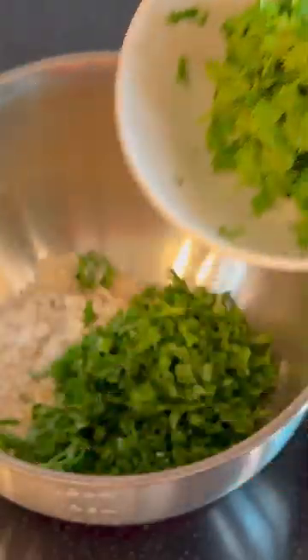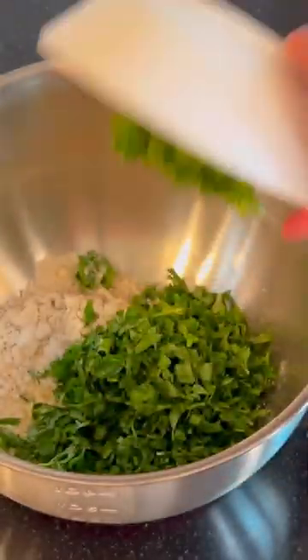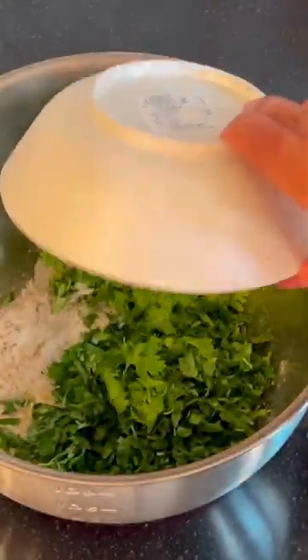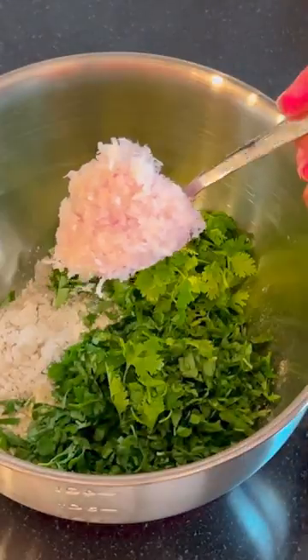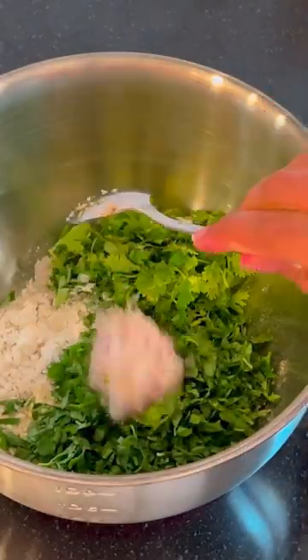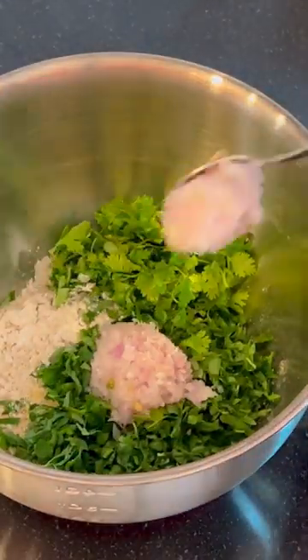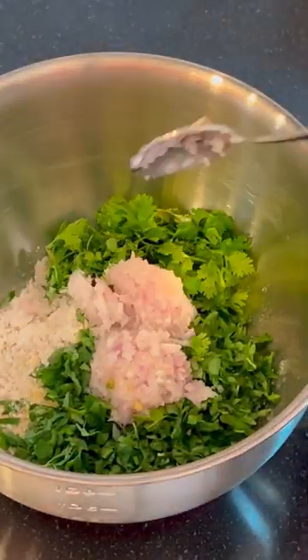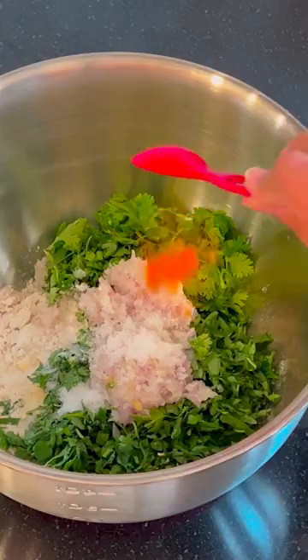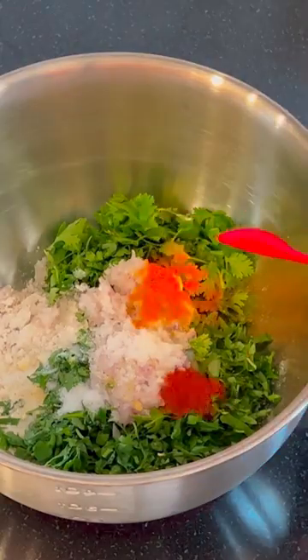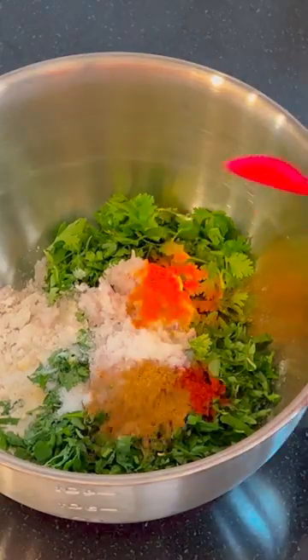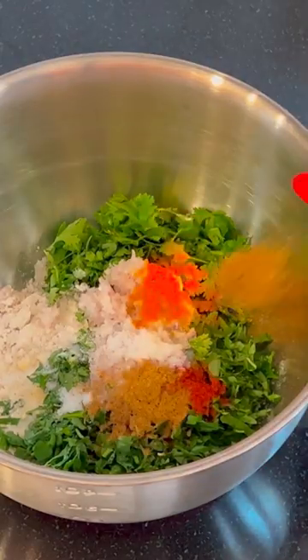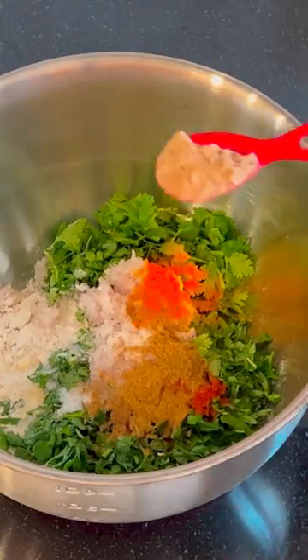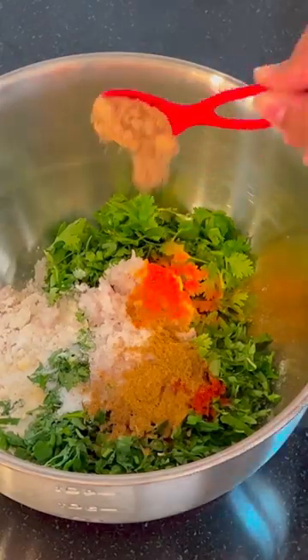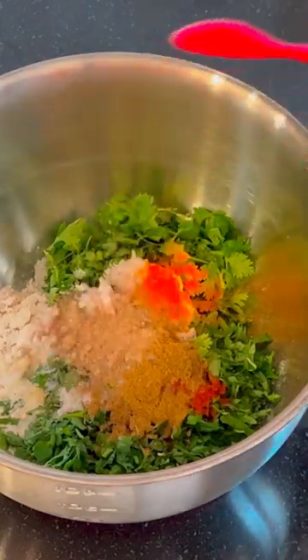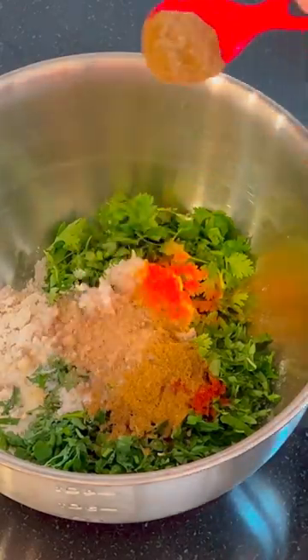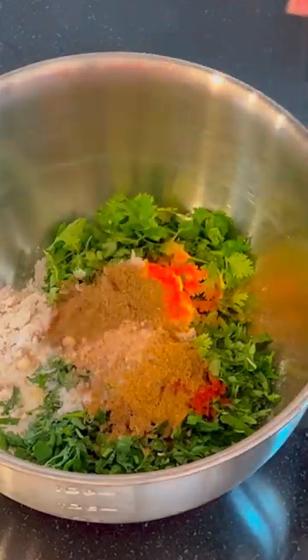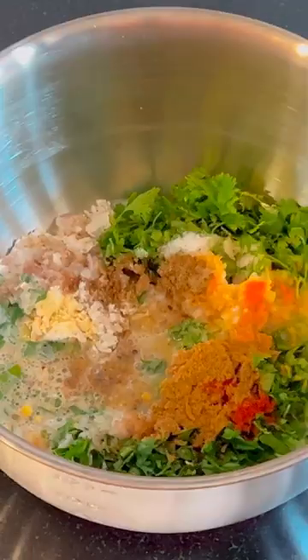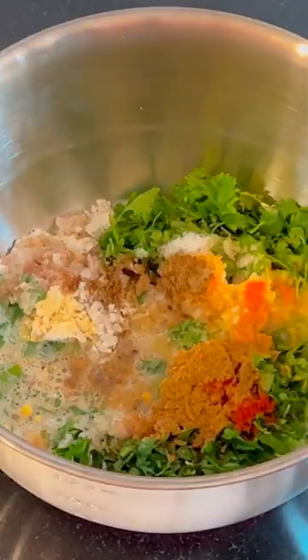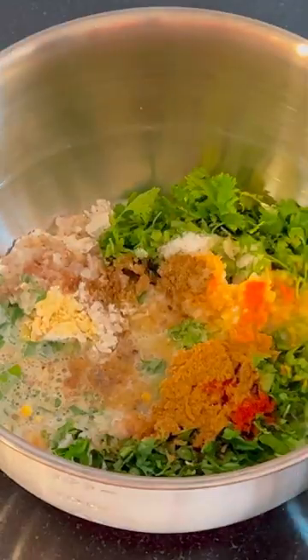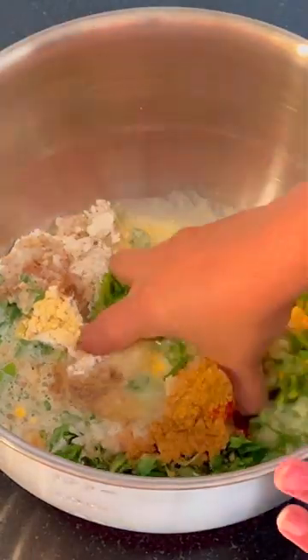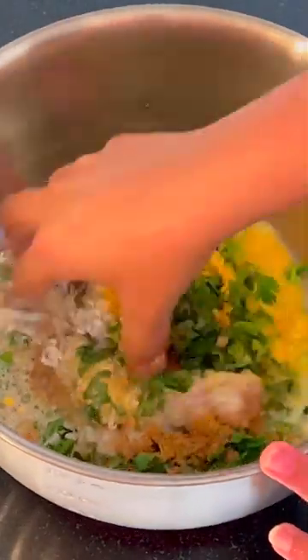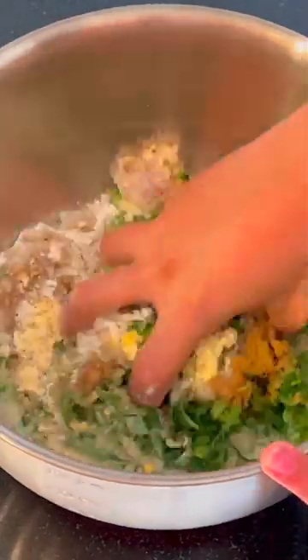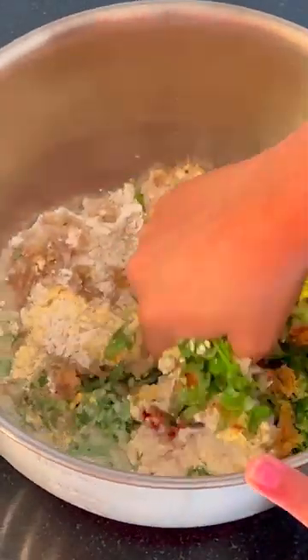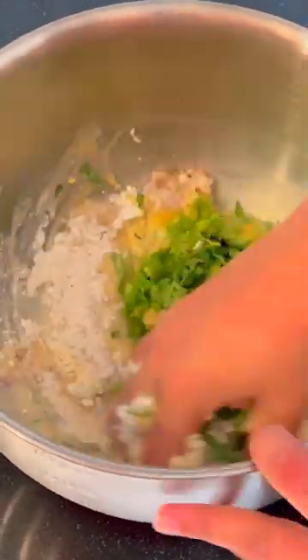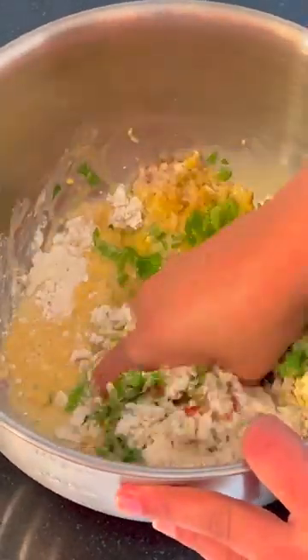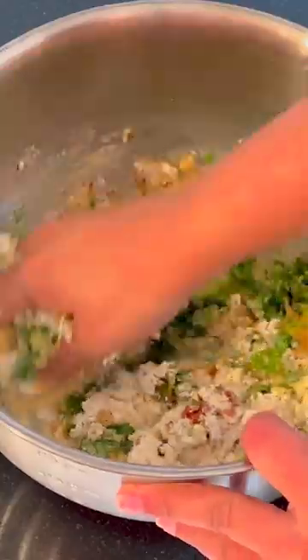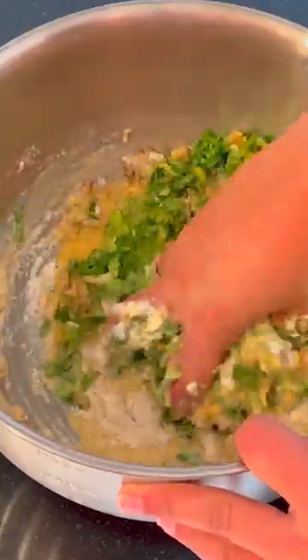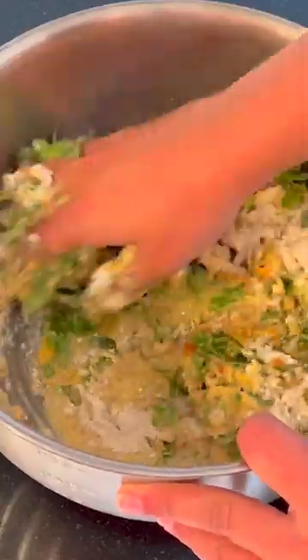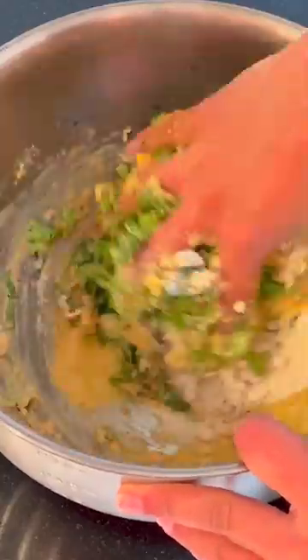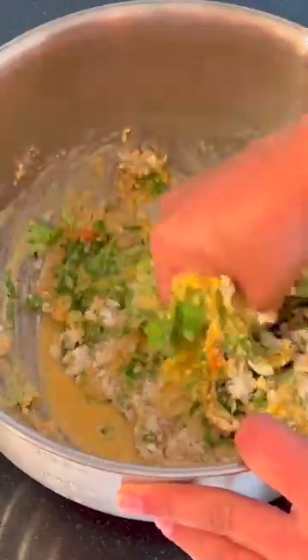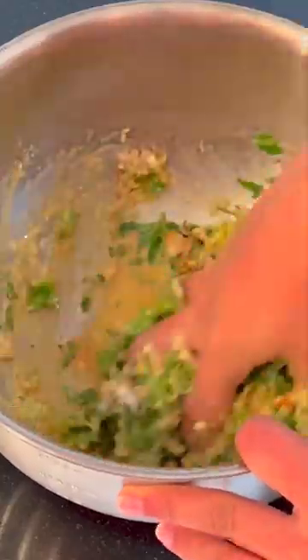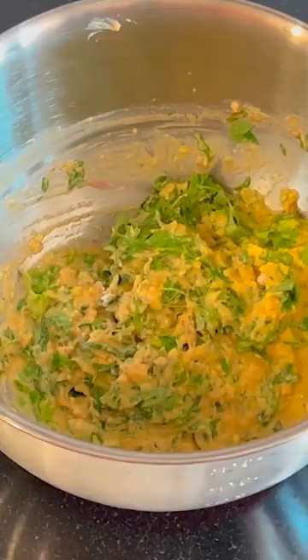All I have done here is taken oats flour, besan, ginger, chilies, methi leaves, coriander leaves — all chopped finely — and at the same time I'm adding some chopped onions as well.